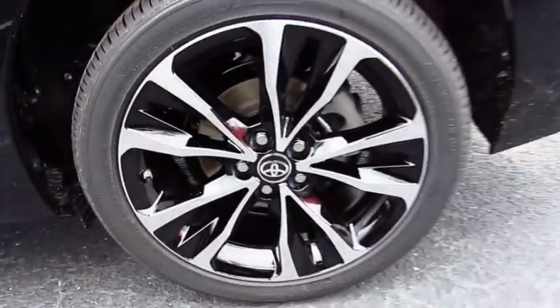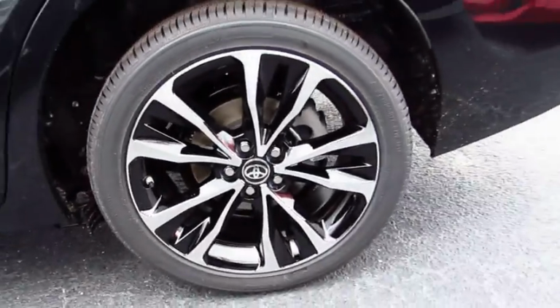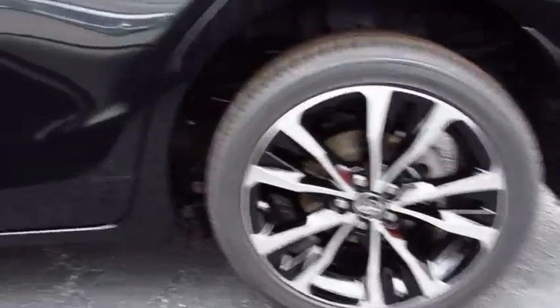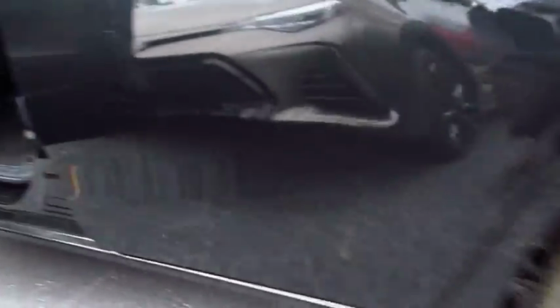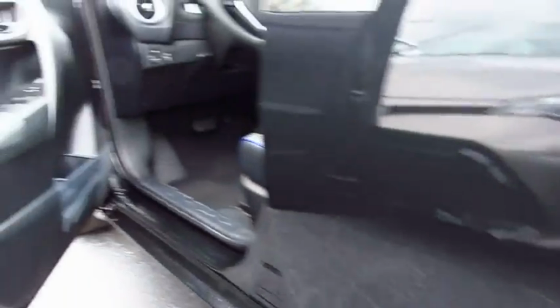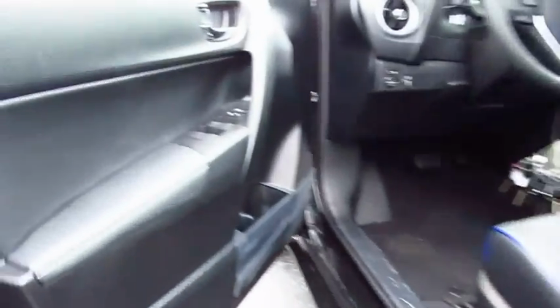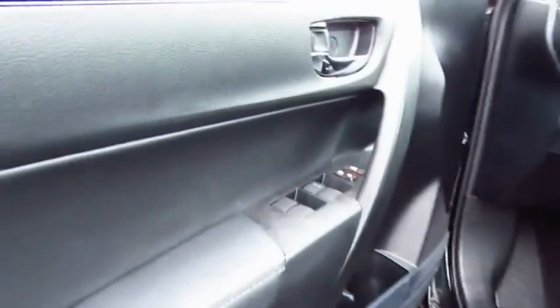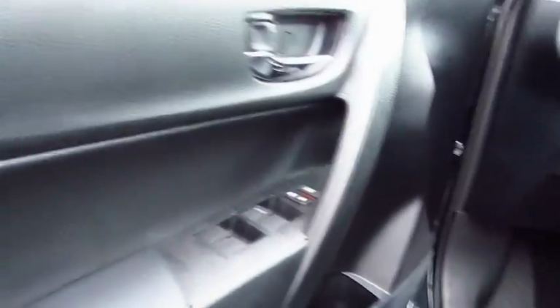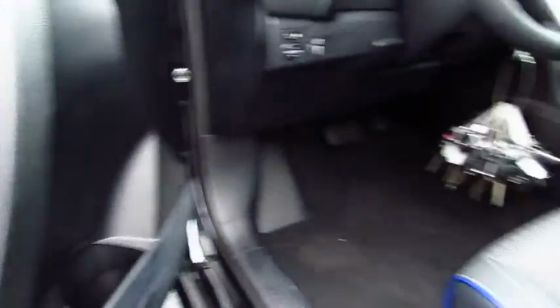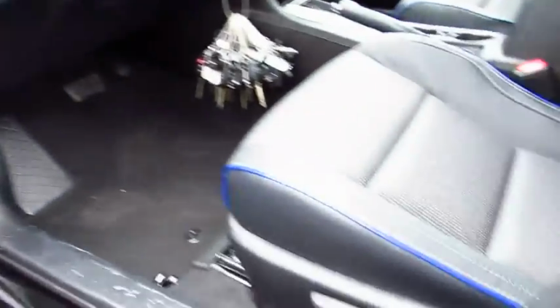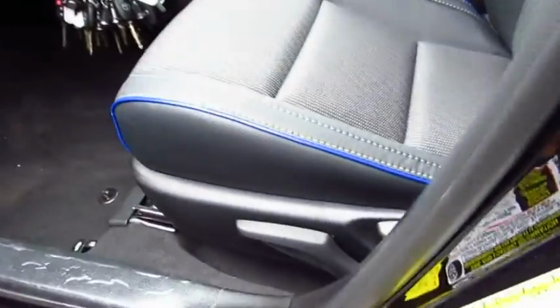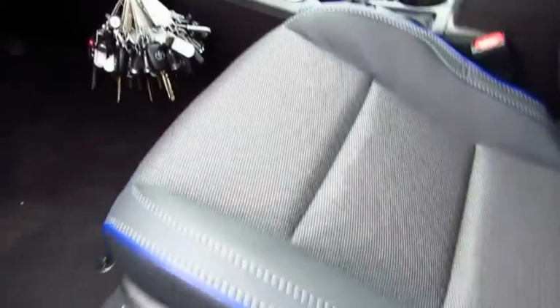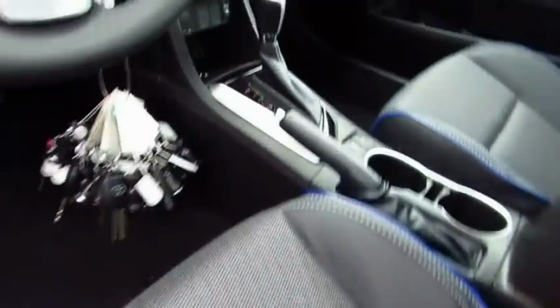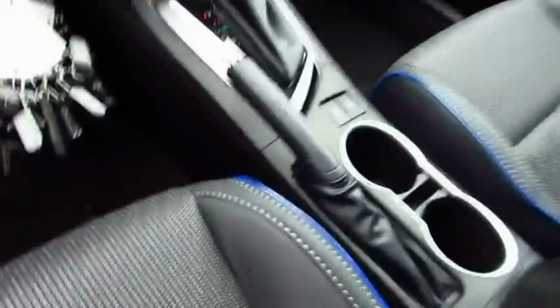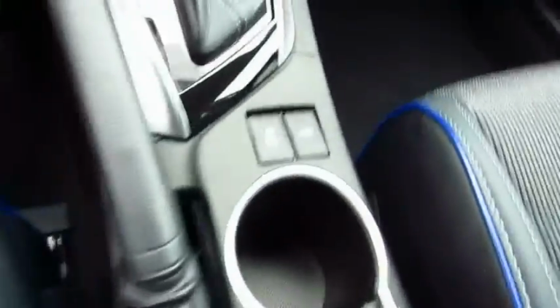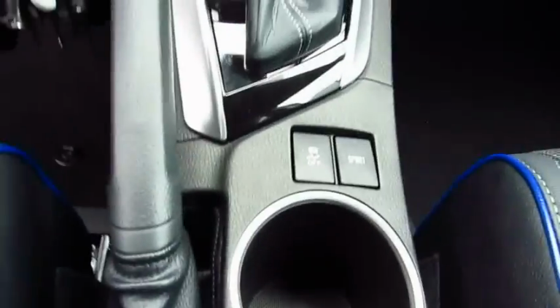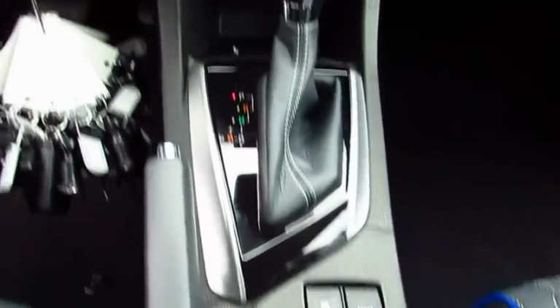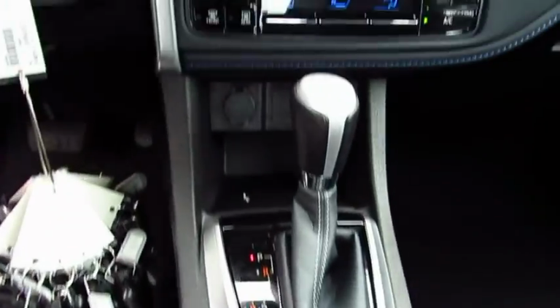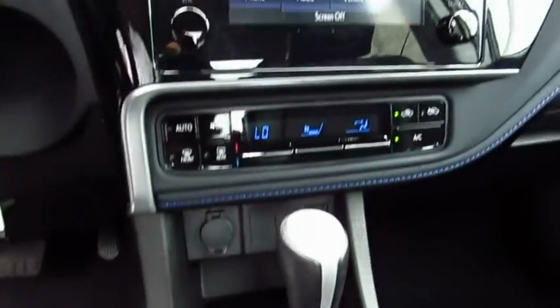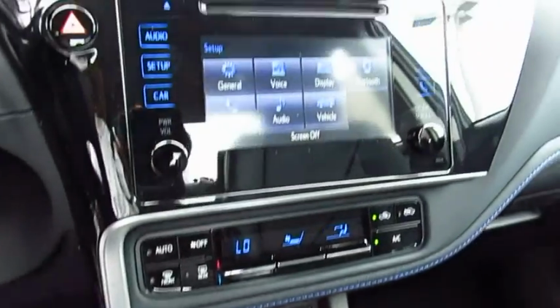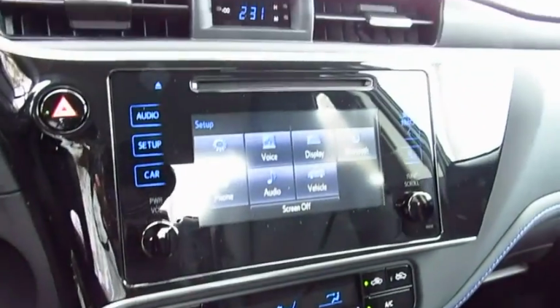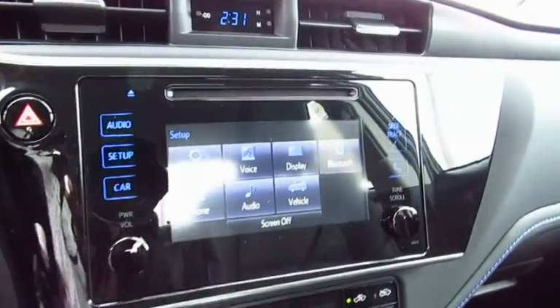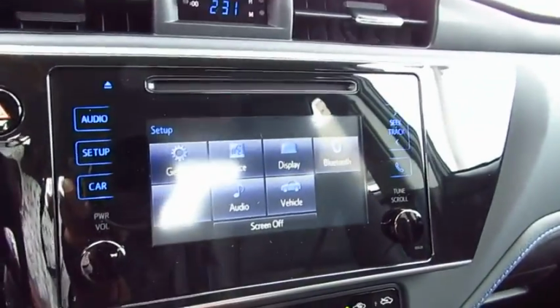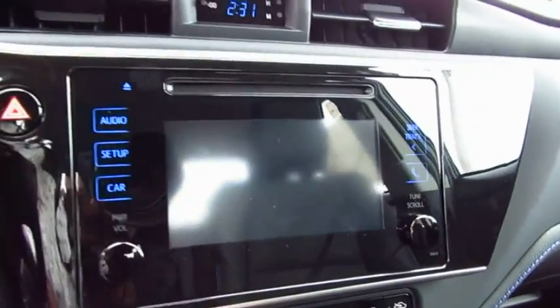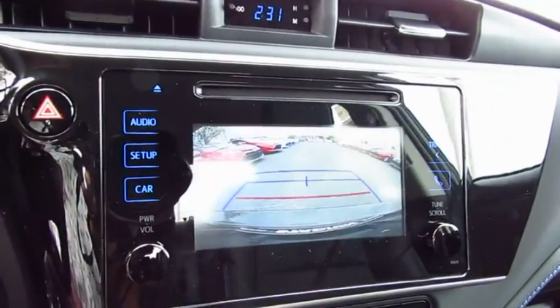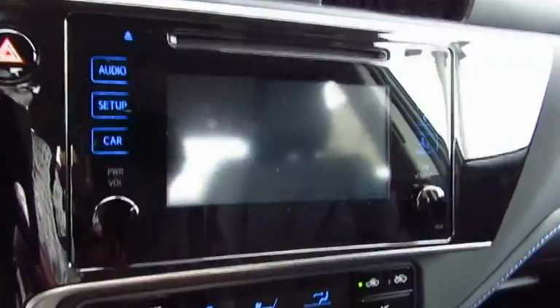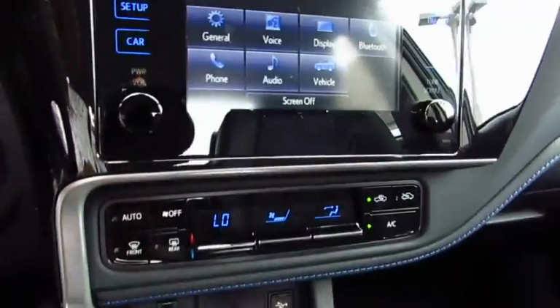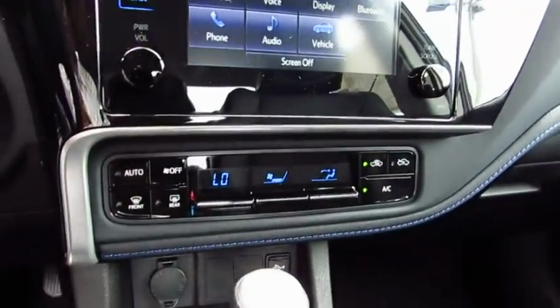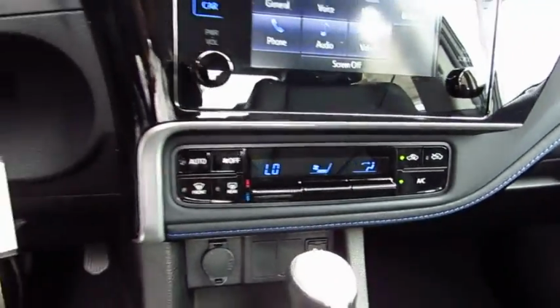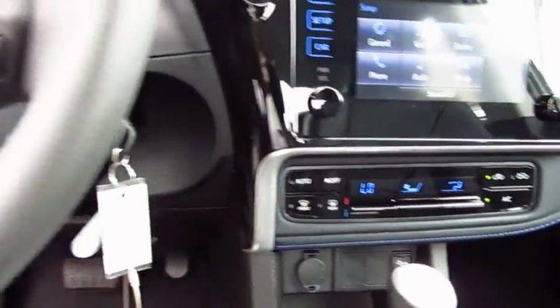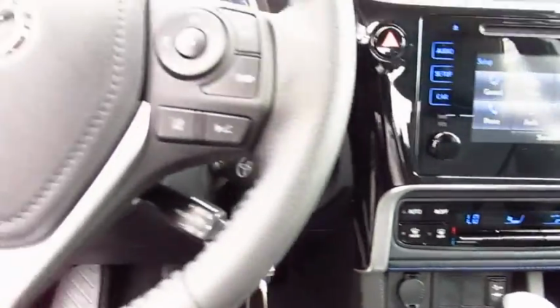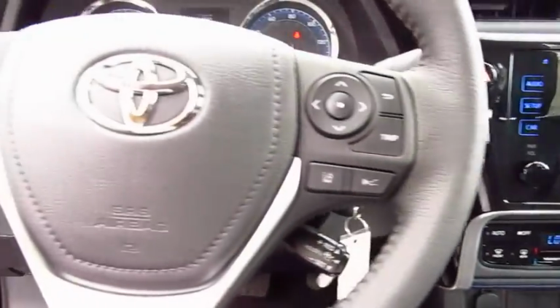Traction control, anti-lock braking system, air conditioning, Bluetooth wireless data link for hands-free phone, power steering, cruise control, aluminum wheels, climate control, automatic, FWD, AM FM stereo radio.